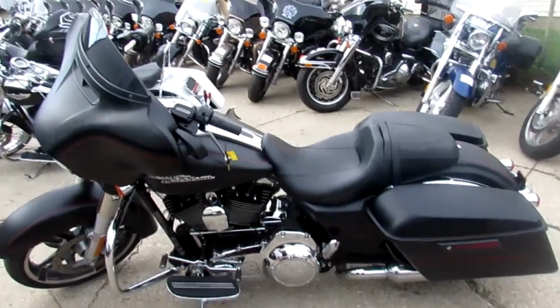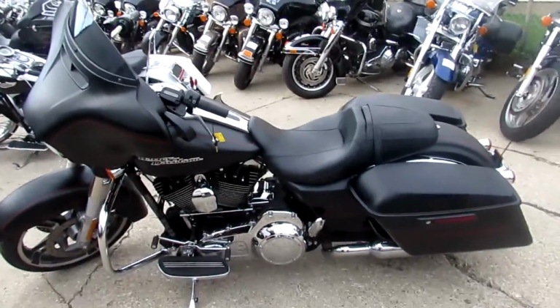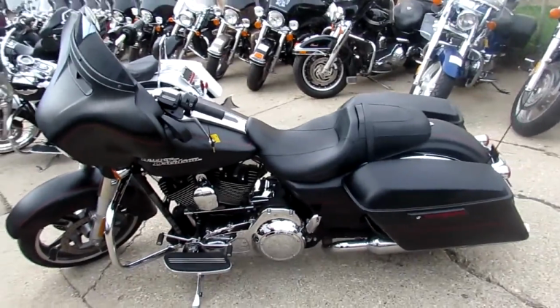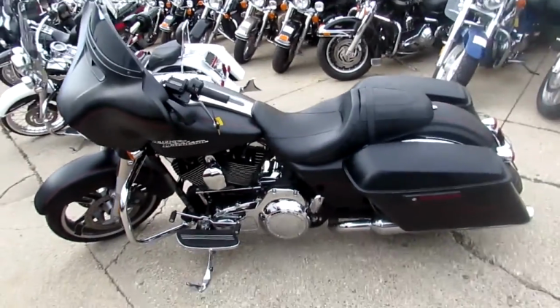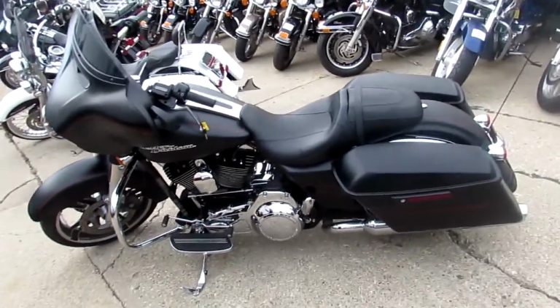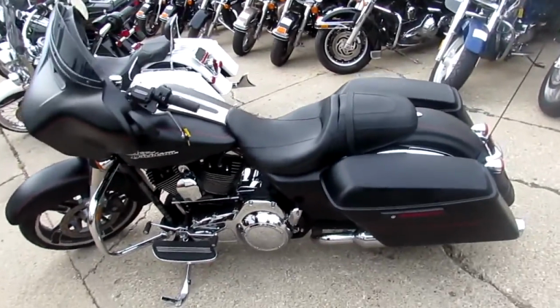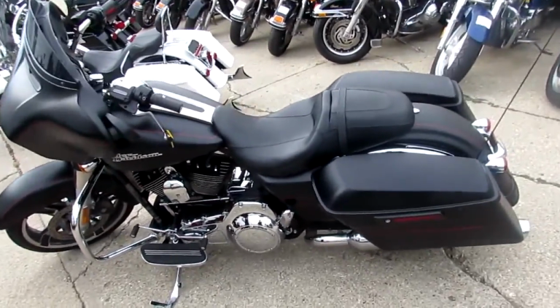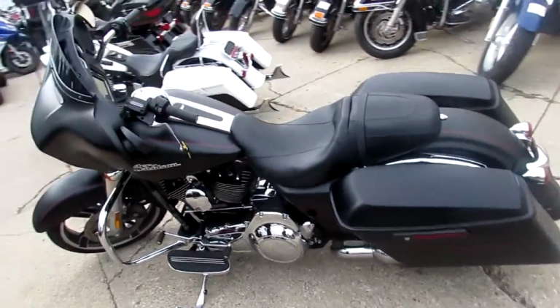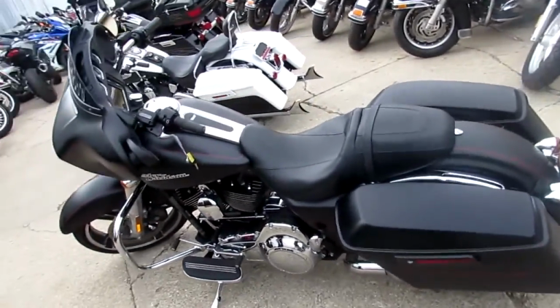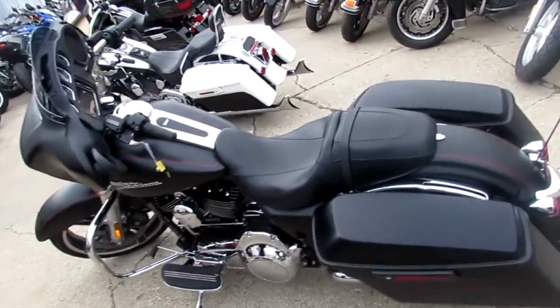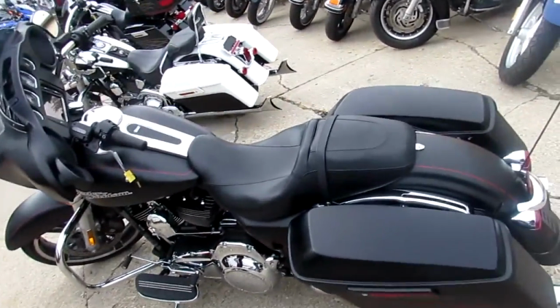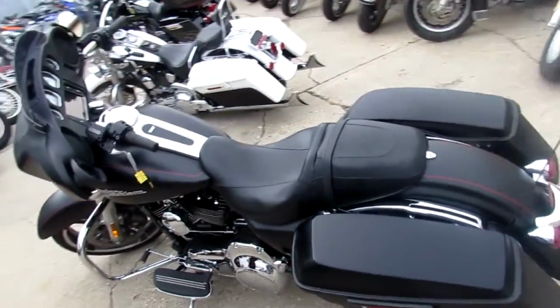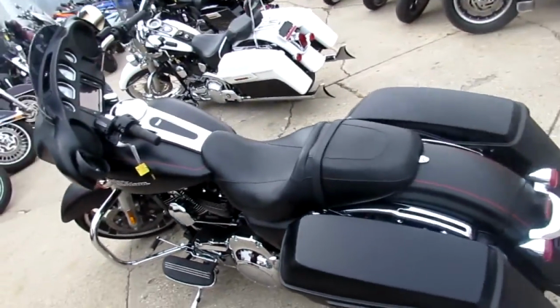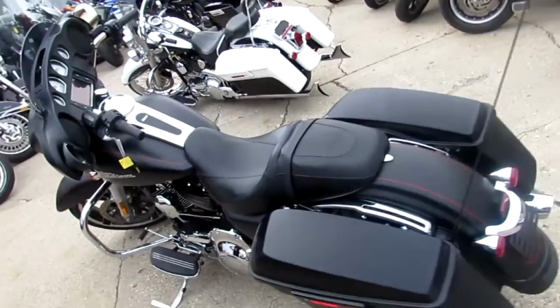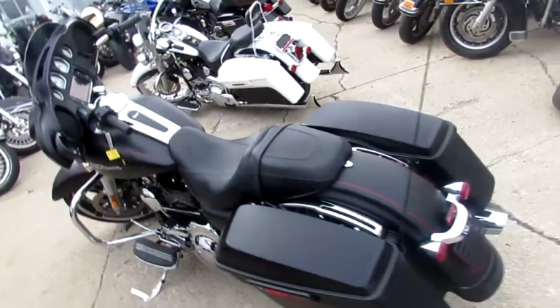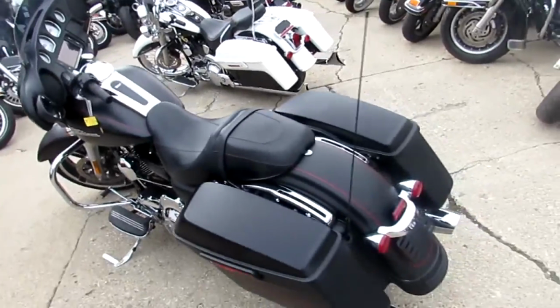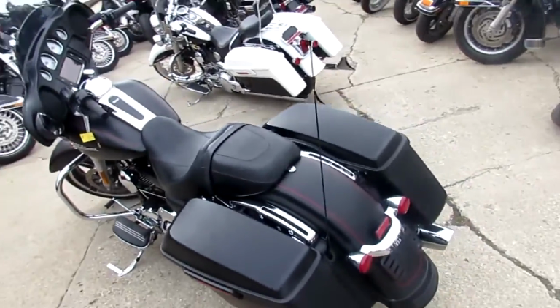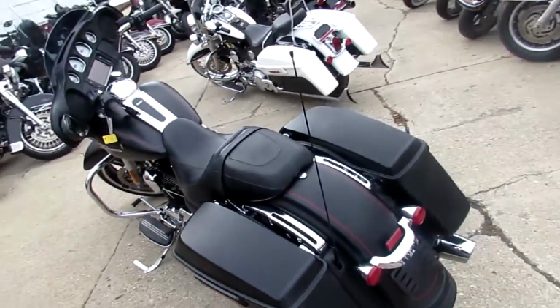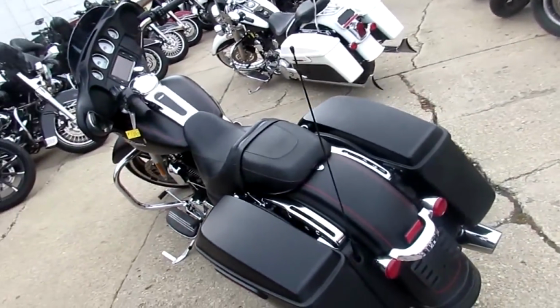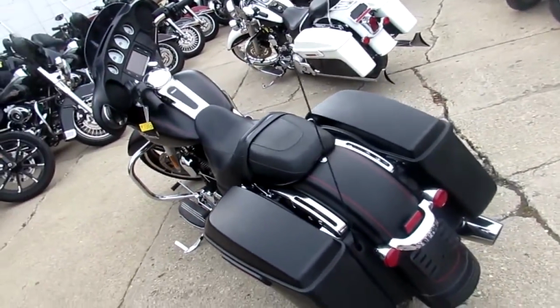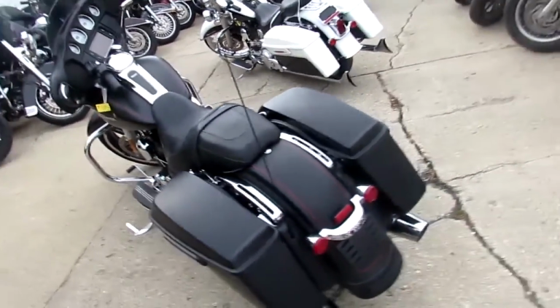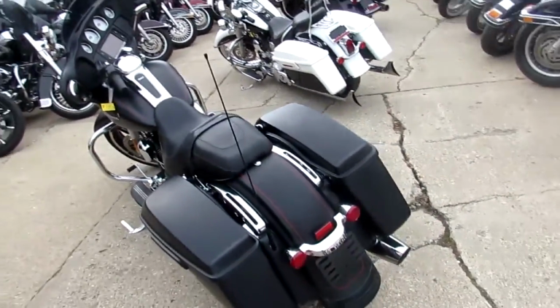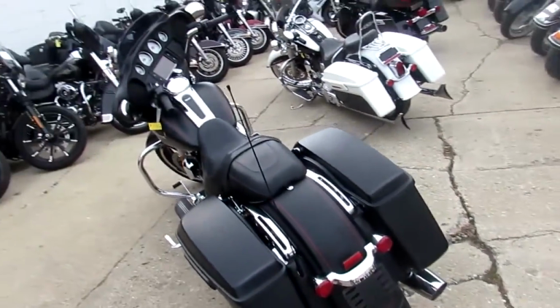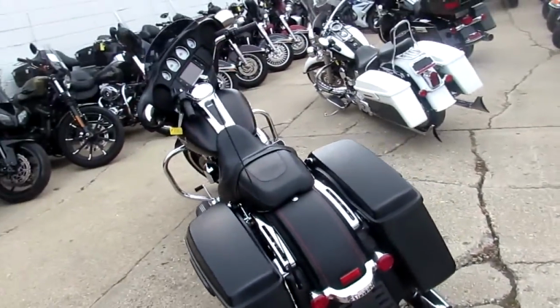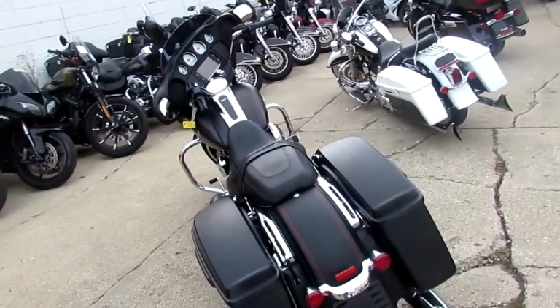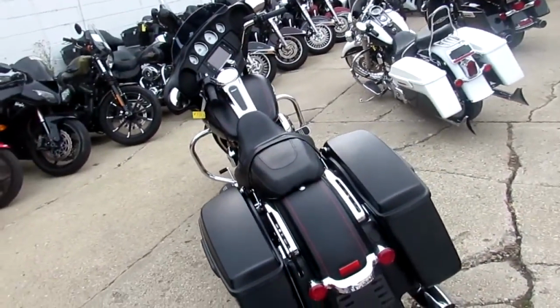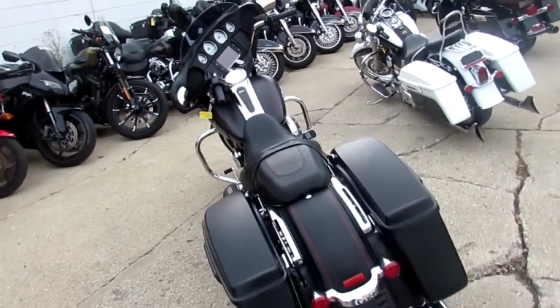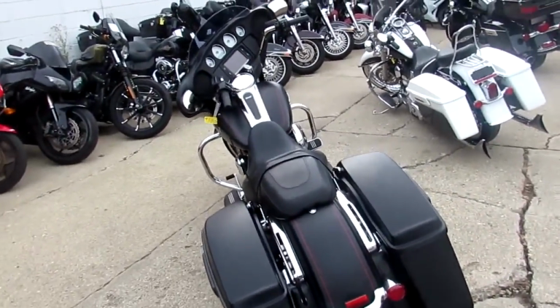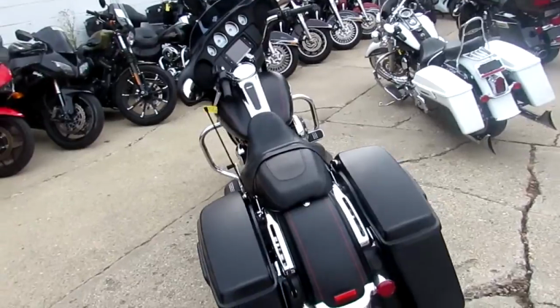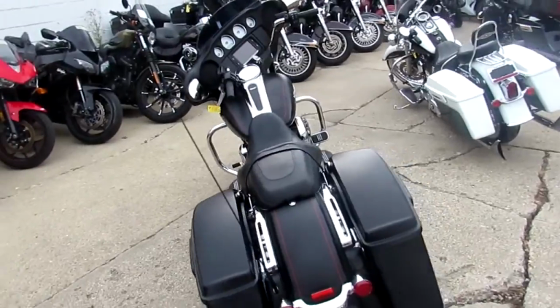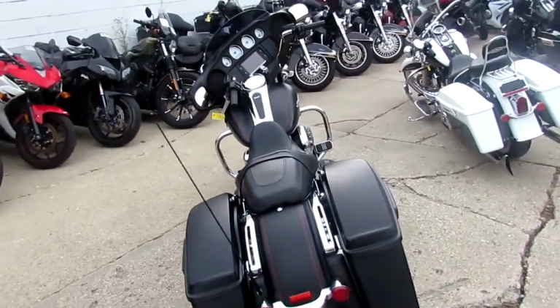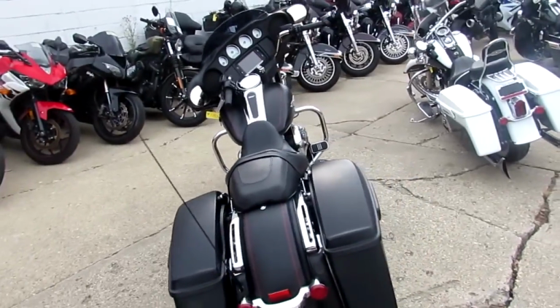Hey guys, it's ApprovalPowerSports.com, Used Harley-Davidson Headquarters here guys. We've got over 300 used Harley-Davidsons on our showroom floor. We've probably got about 45 of these Street Glides right now.